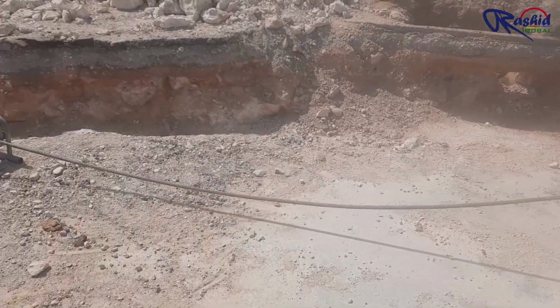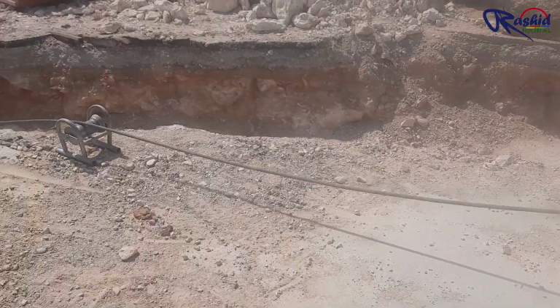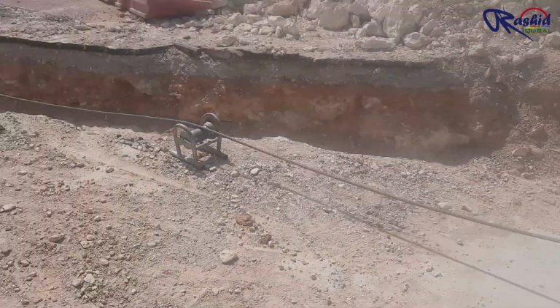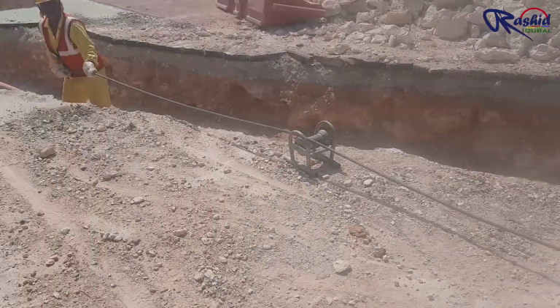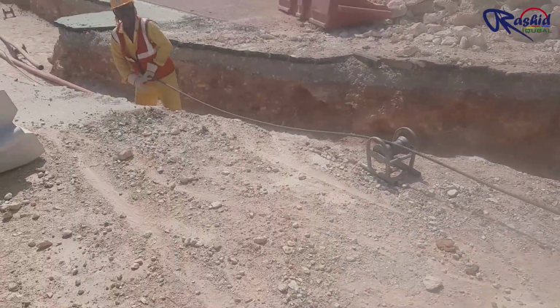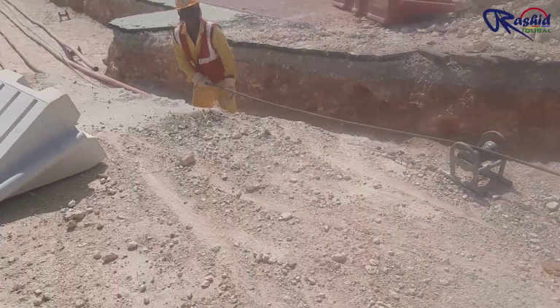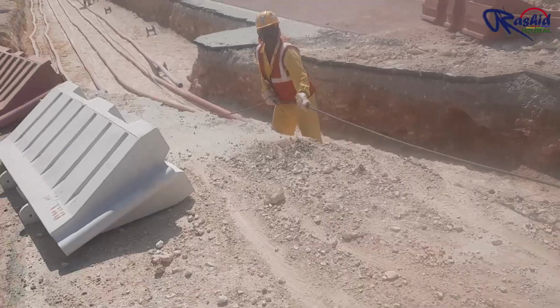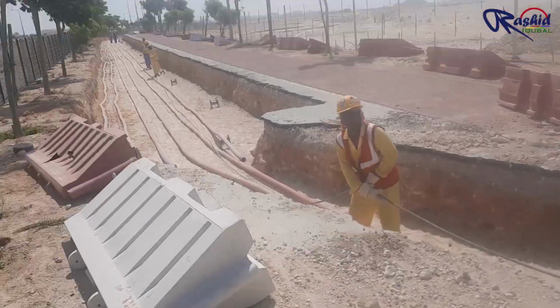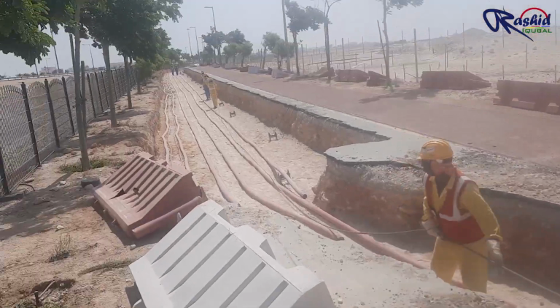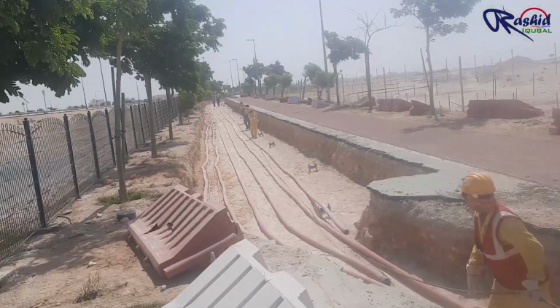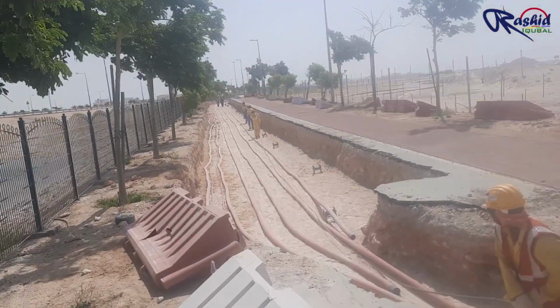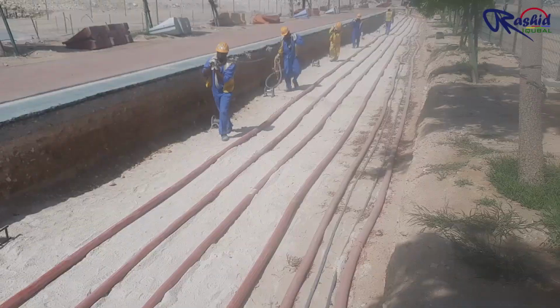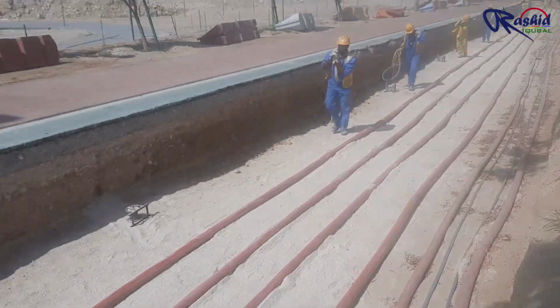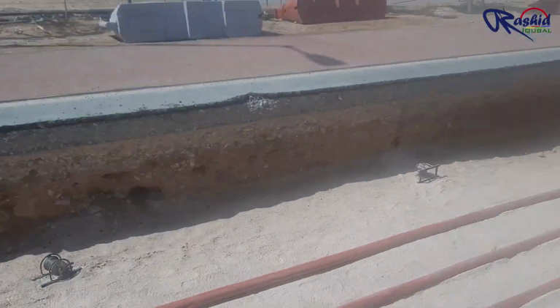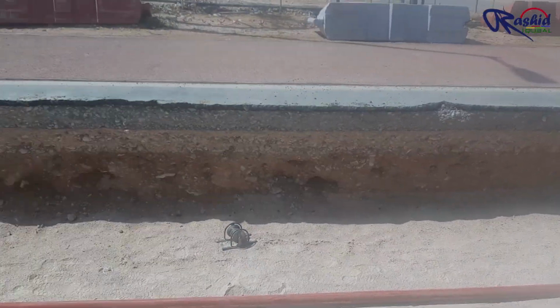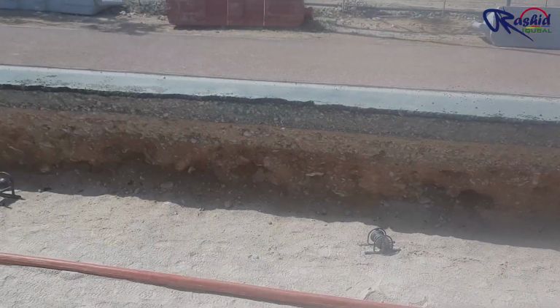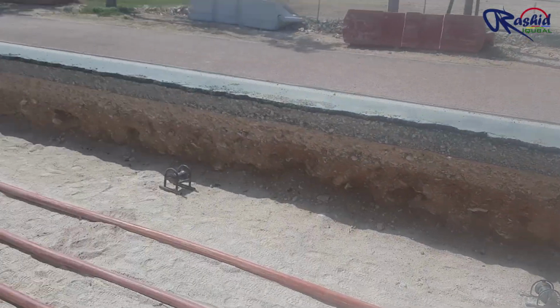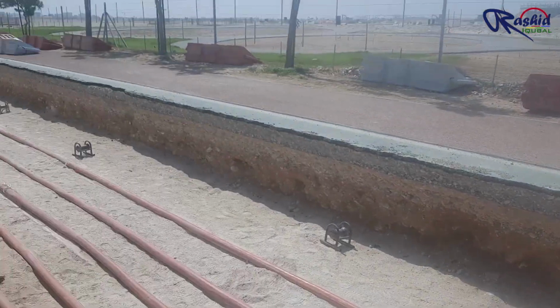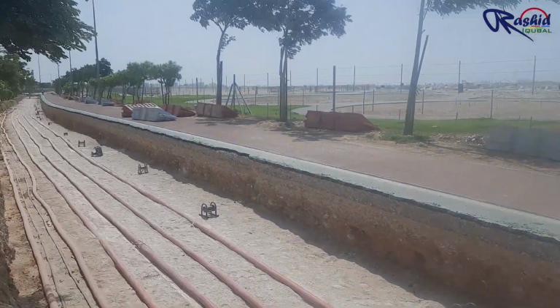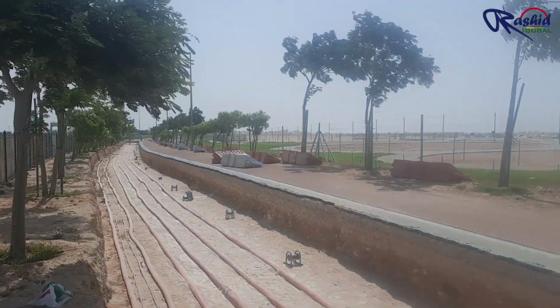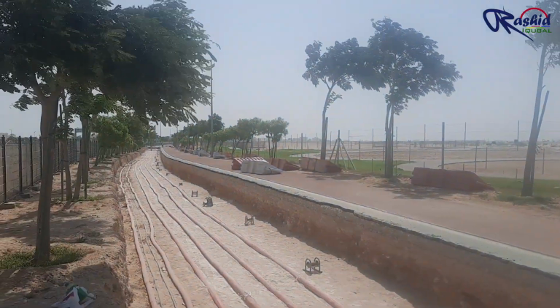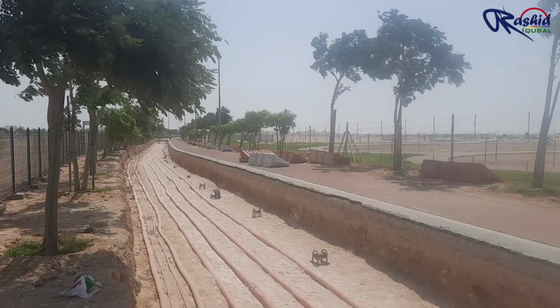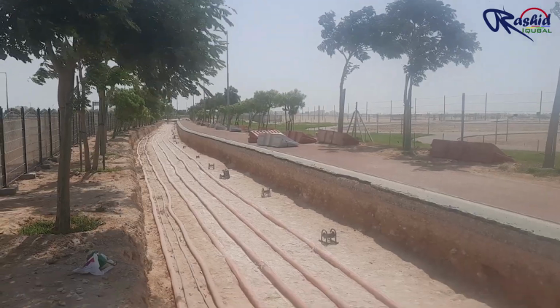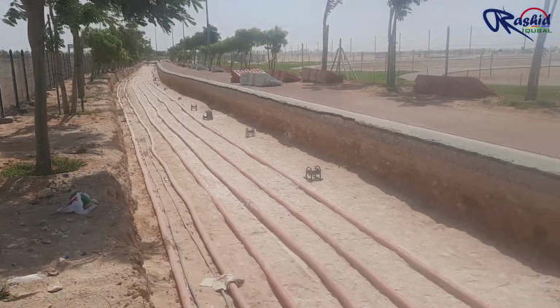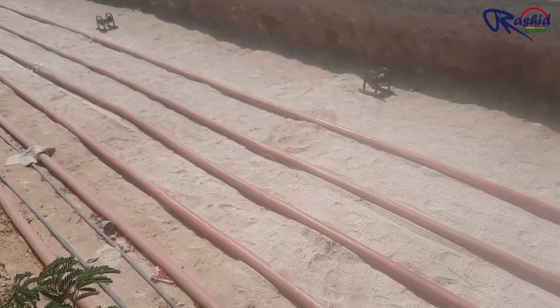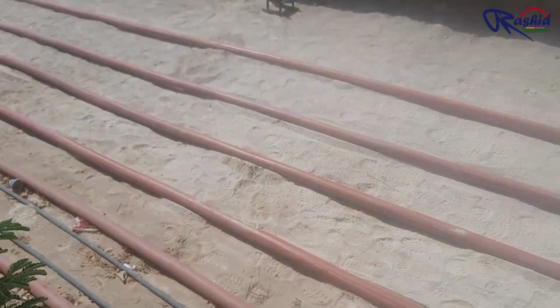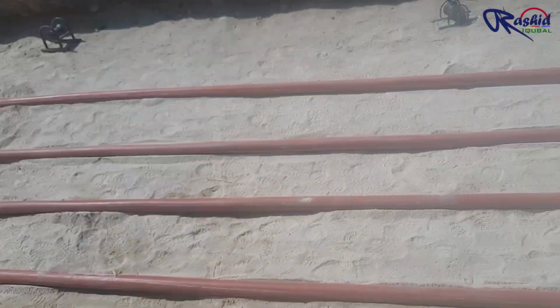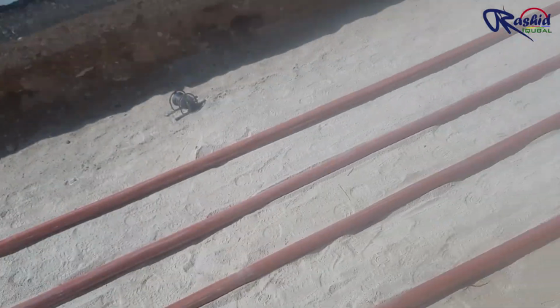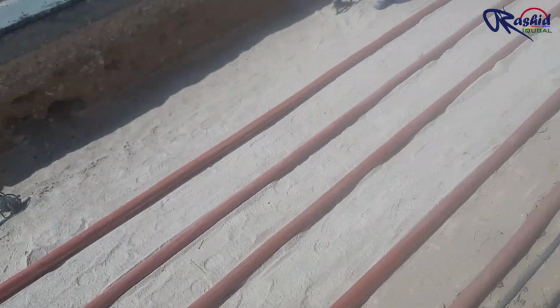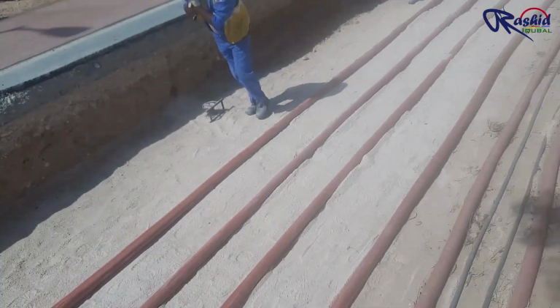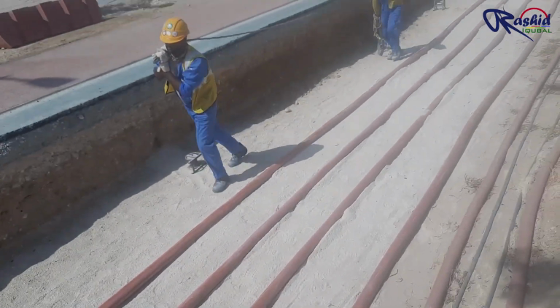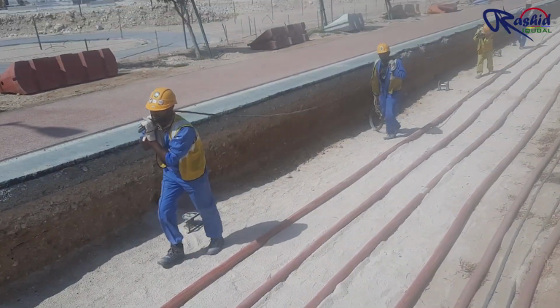There is a steel wire drum inside the winch machine. These people are pulling the steel wire up to the cable drum location. These cable rollers are placed in the trench, which protect the cable from insulation damage while pulling.